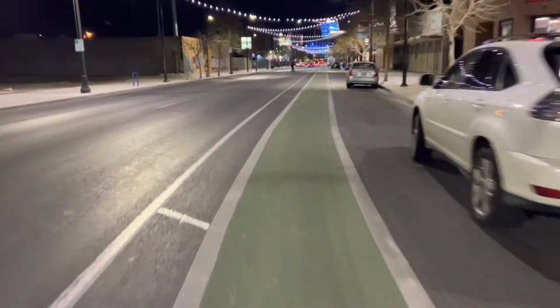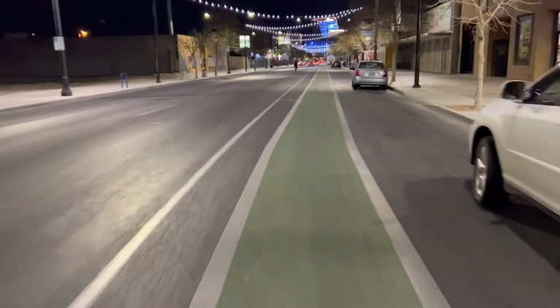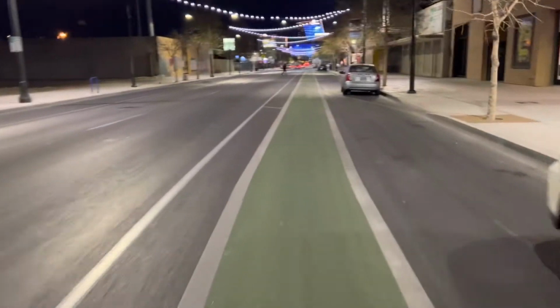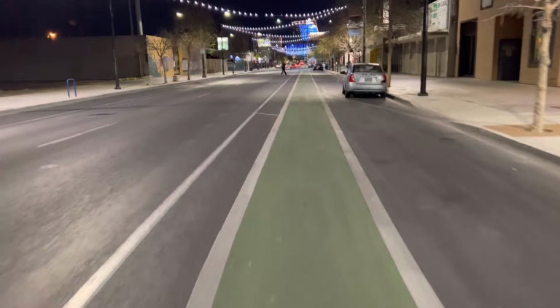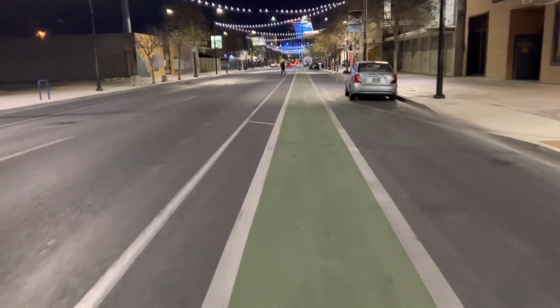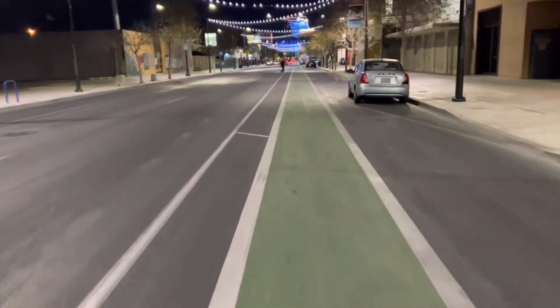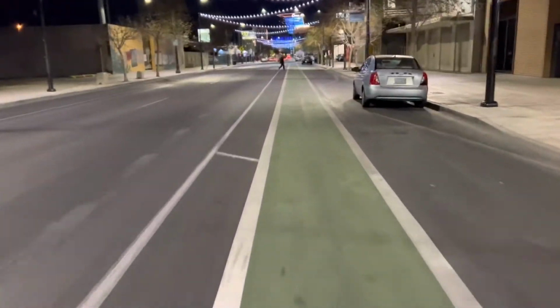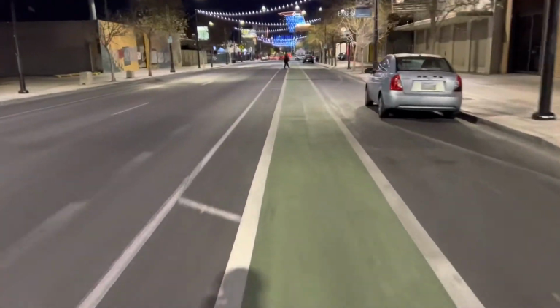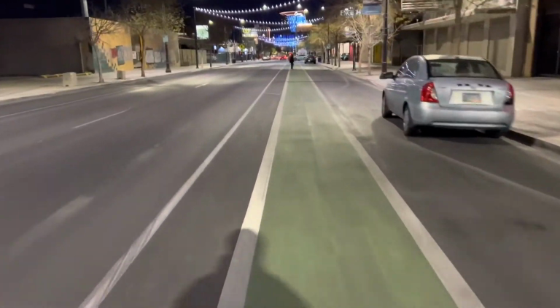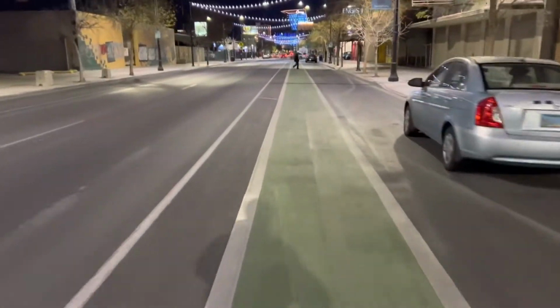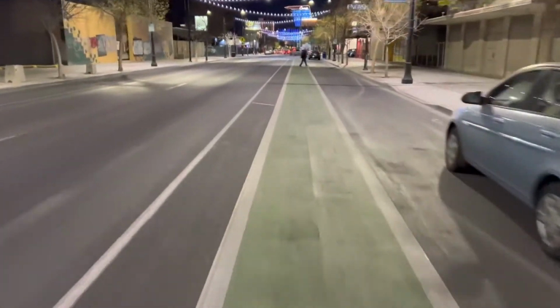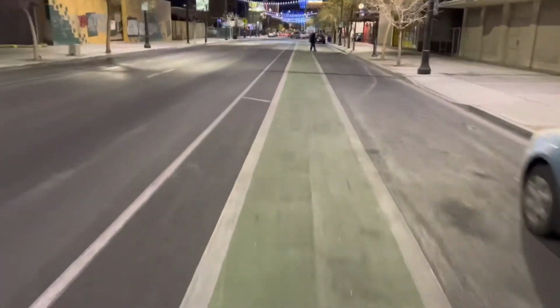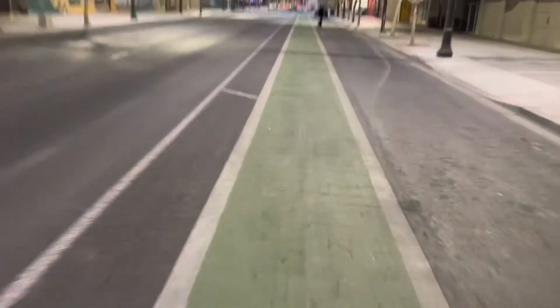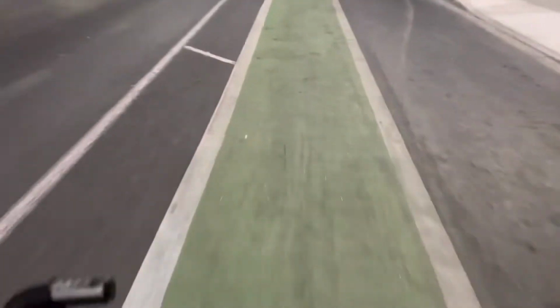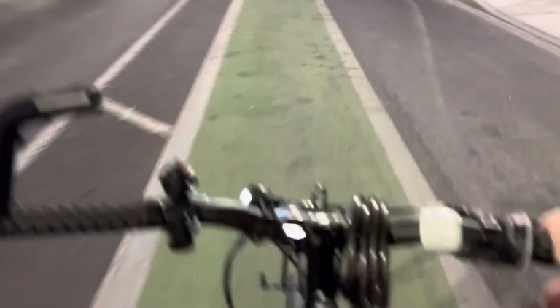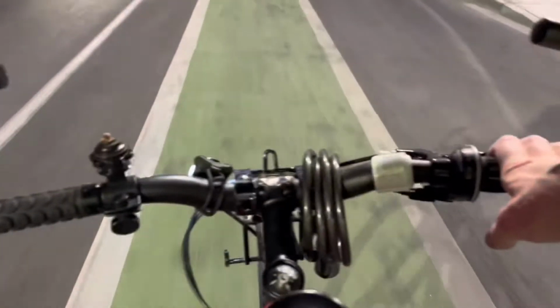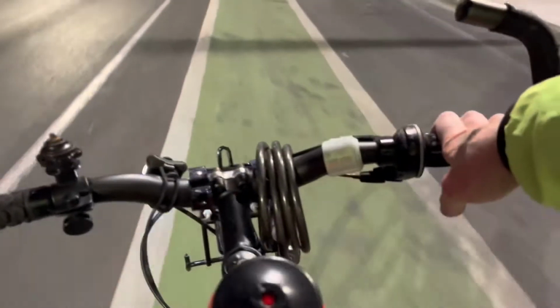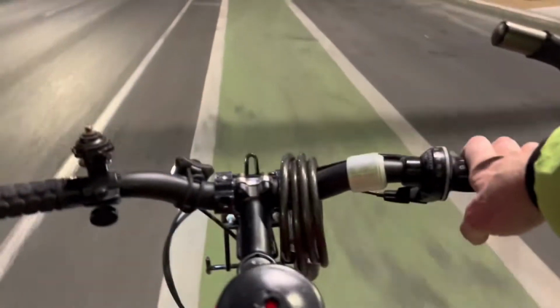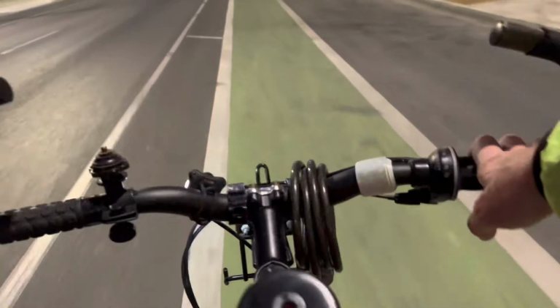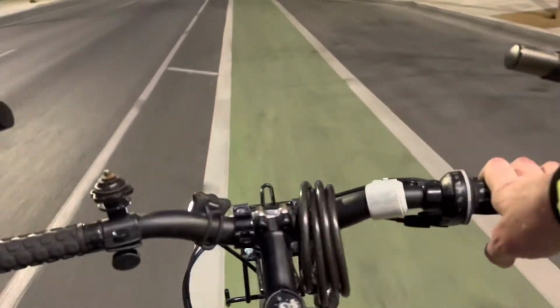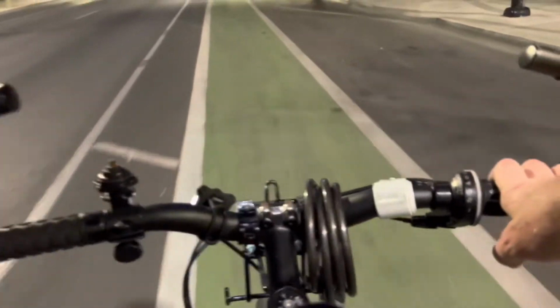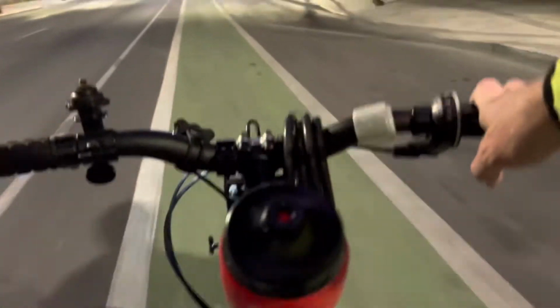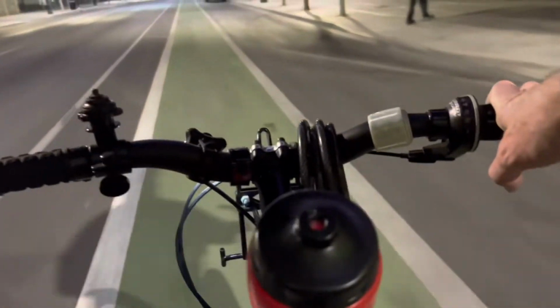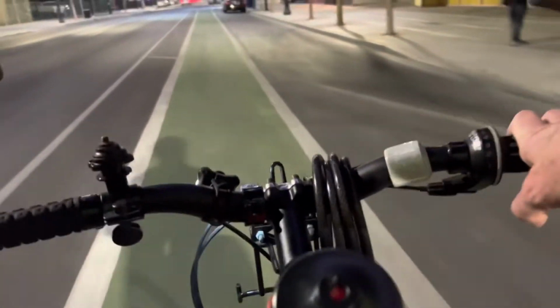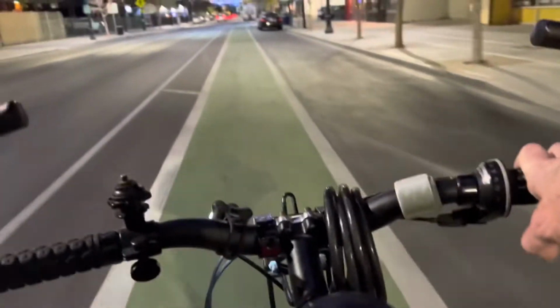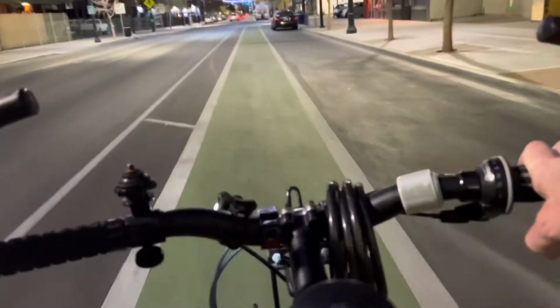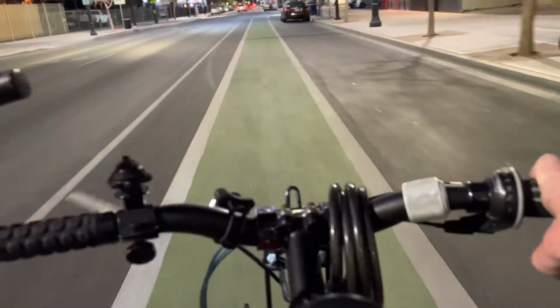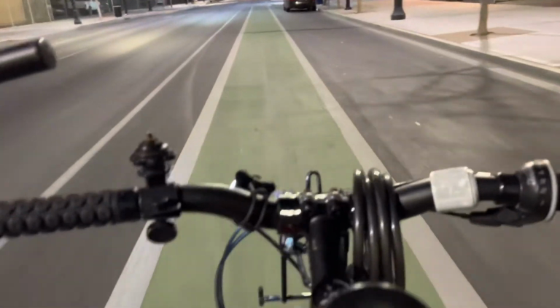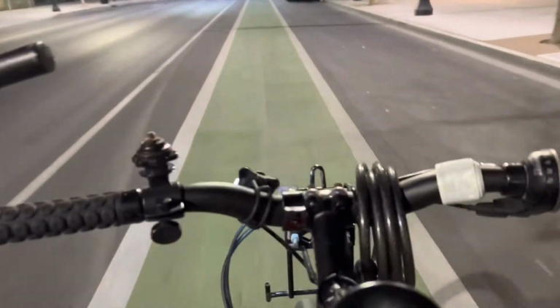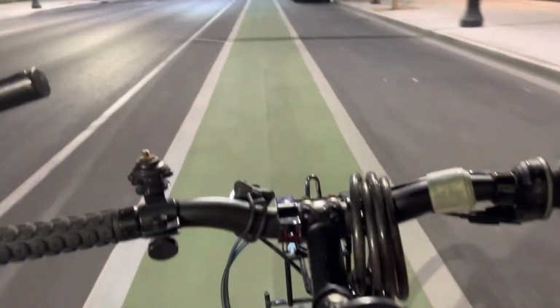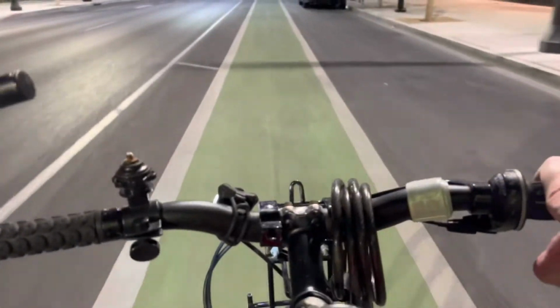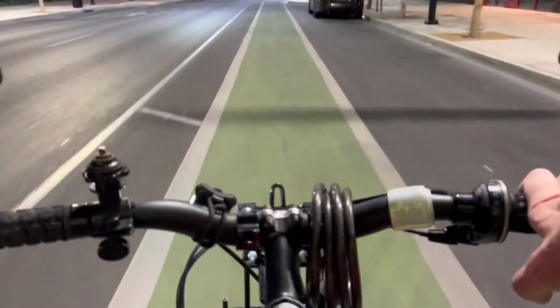Starting out on Main Street, you can see it's well lit and there is a designated bike lane. It is a one-way street, so there's no oncoming traffic — you just have to worry about the people behind you, and you're pretty safe in that bike lane if you stay in it.